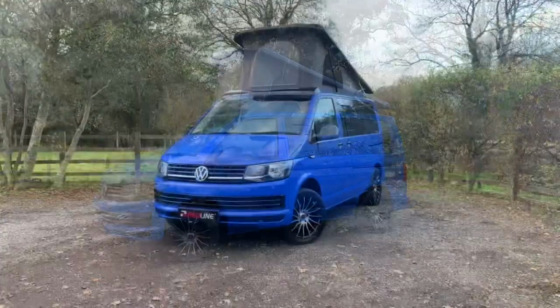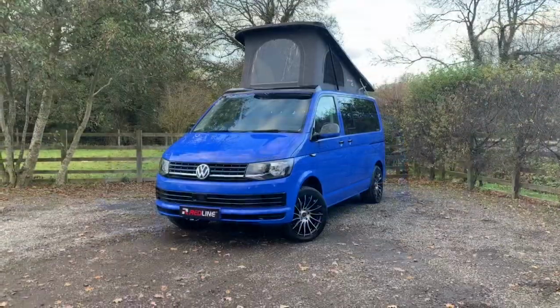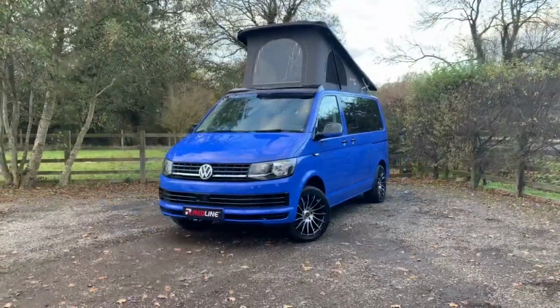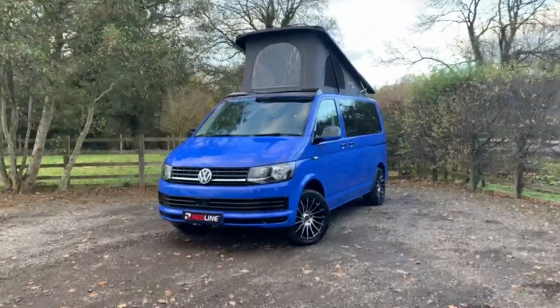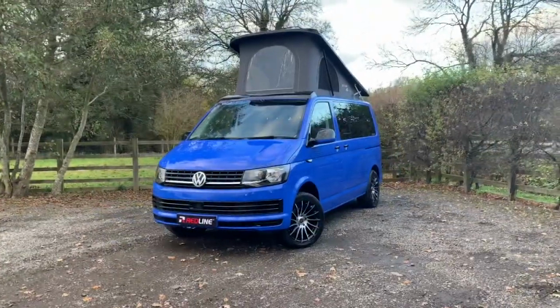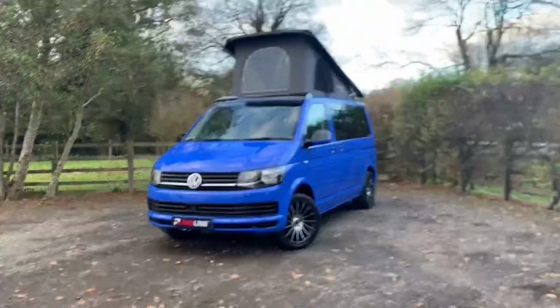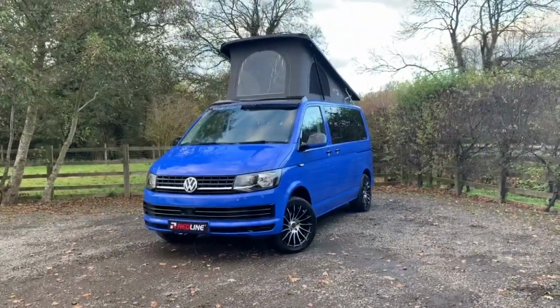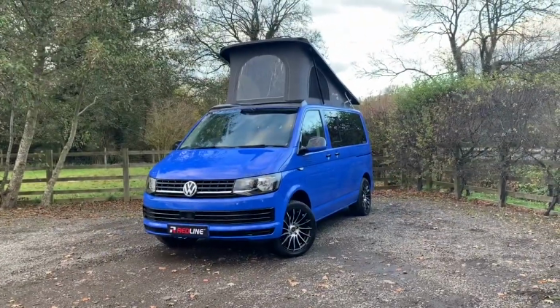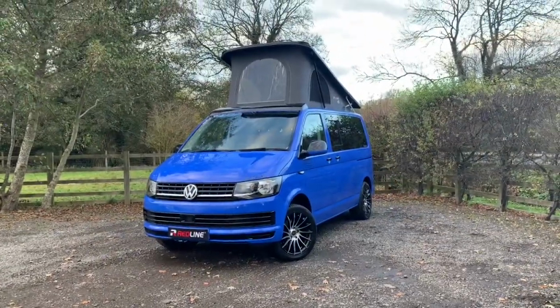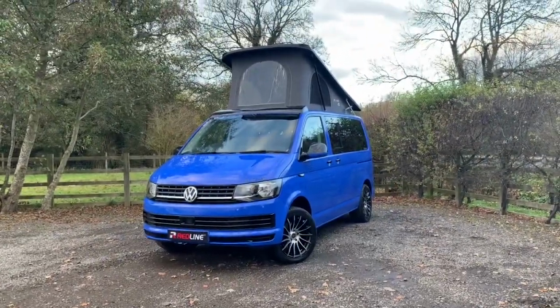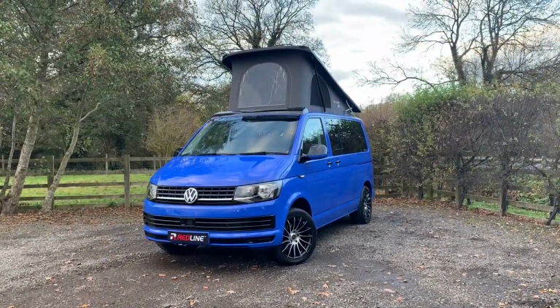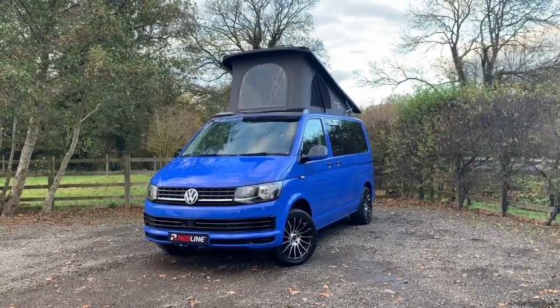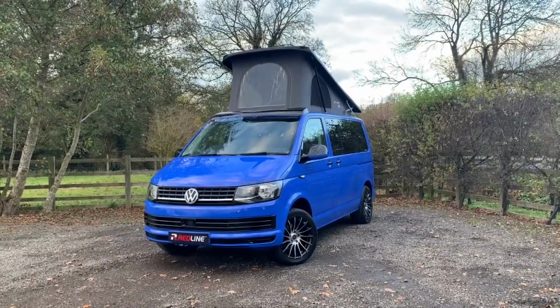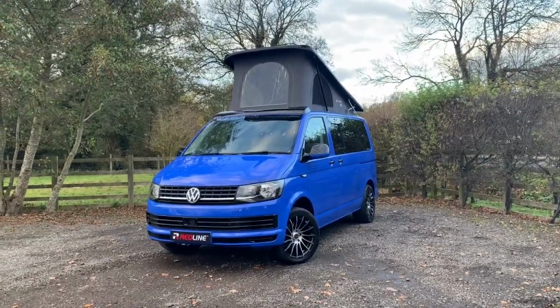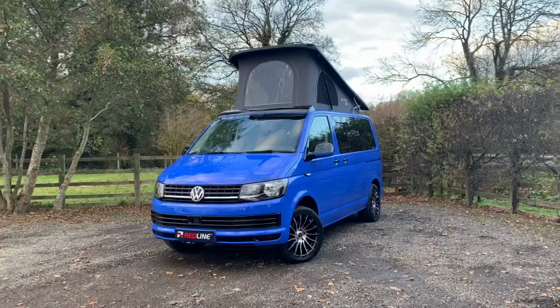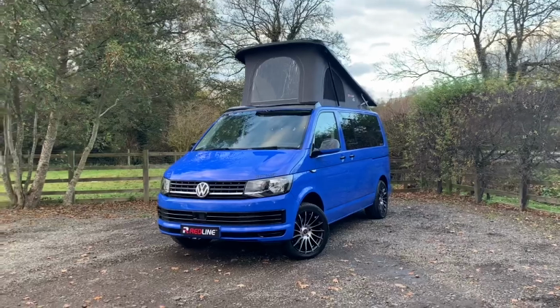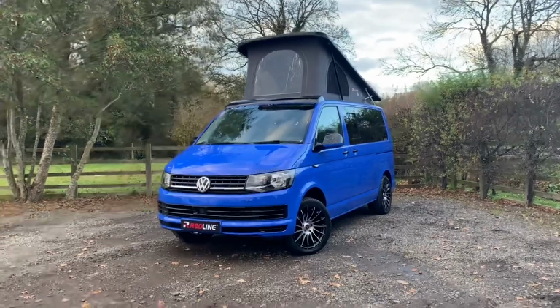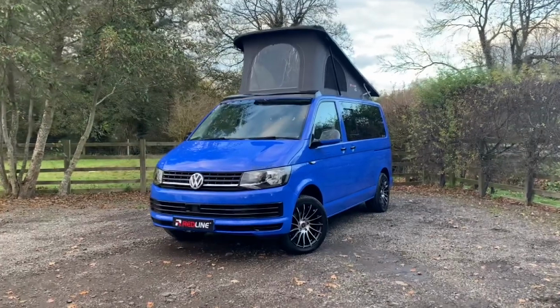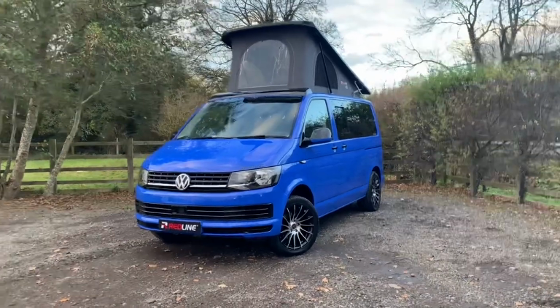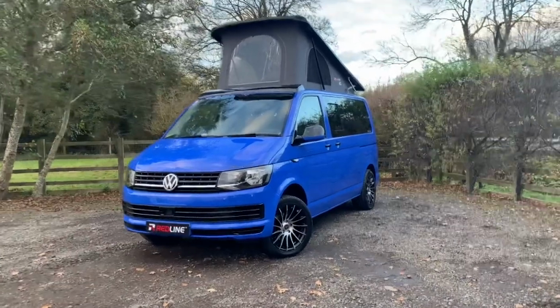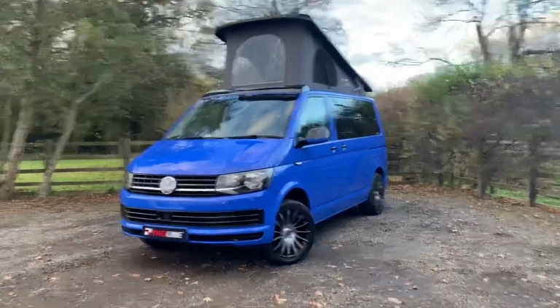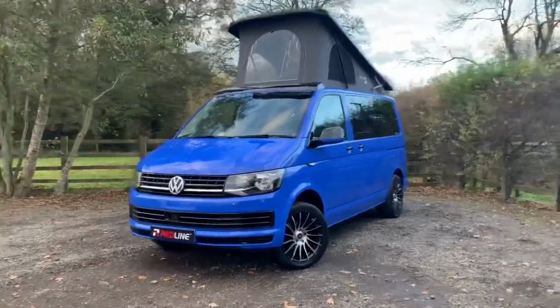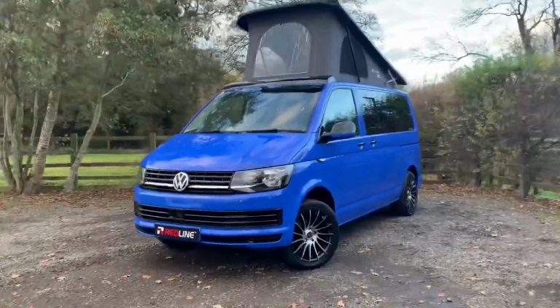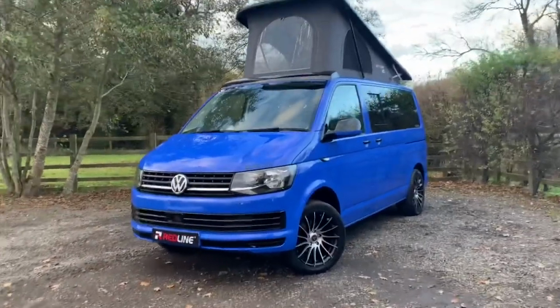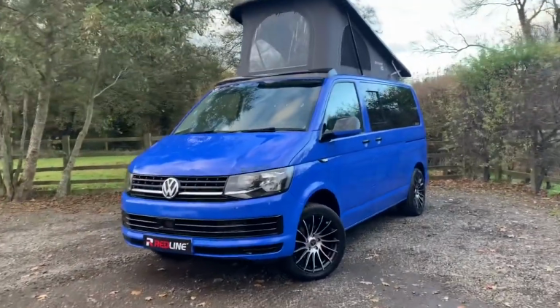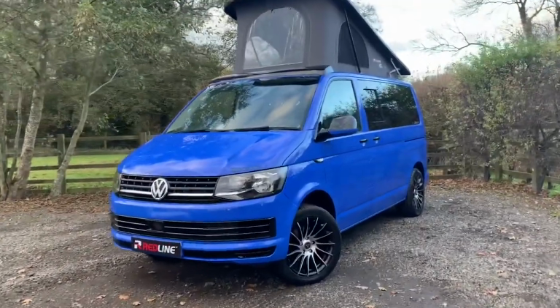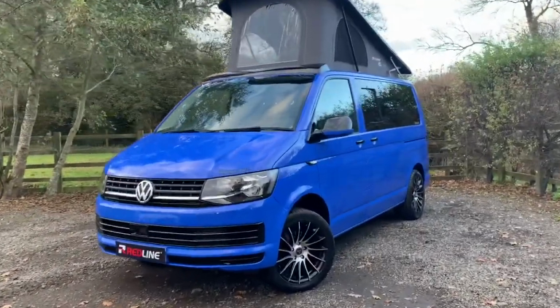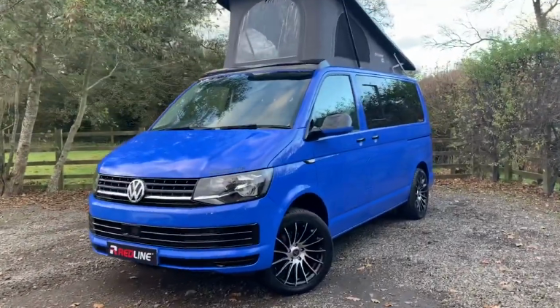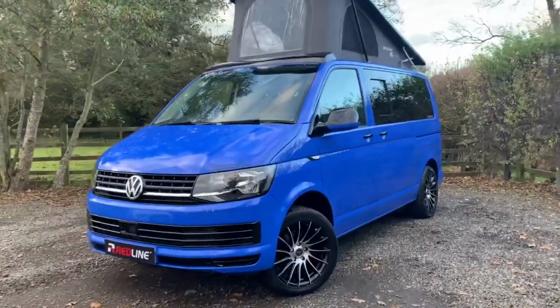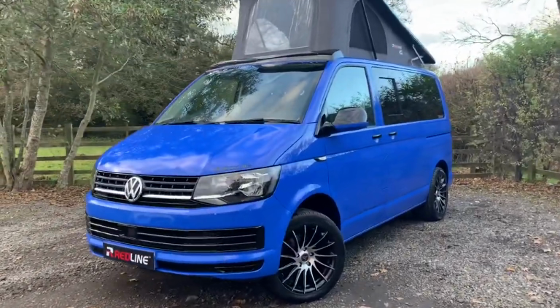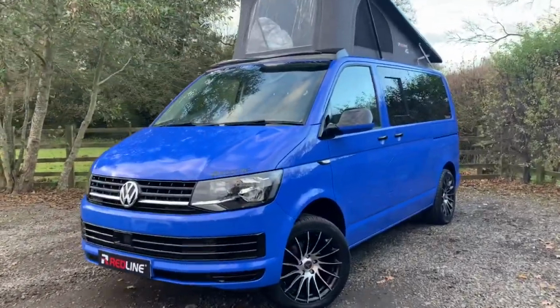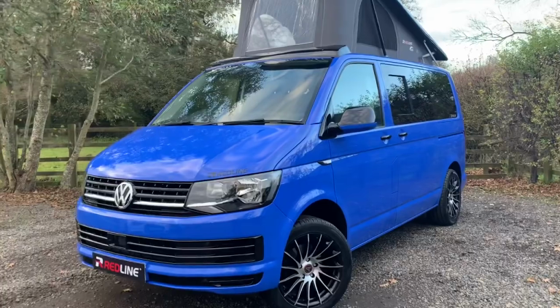Hi, this is Dave Webb from Venture Caravans and I'm going to show you around this Redline Sport model. This particular one's a T6 and it's done 14,136 miles.